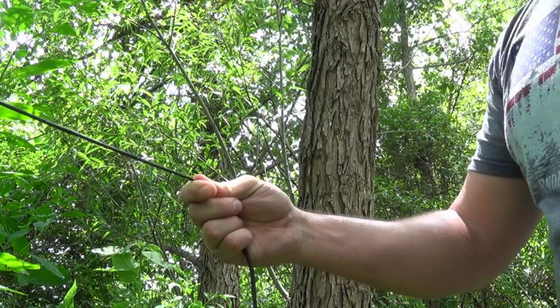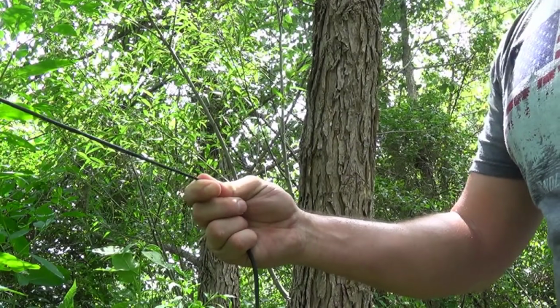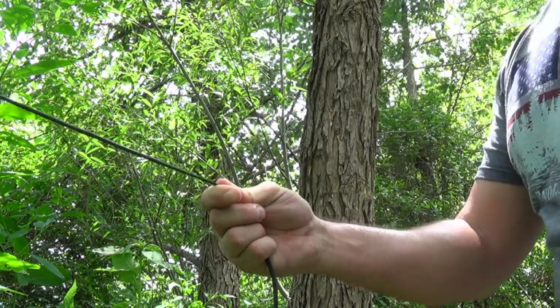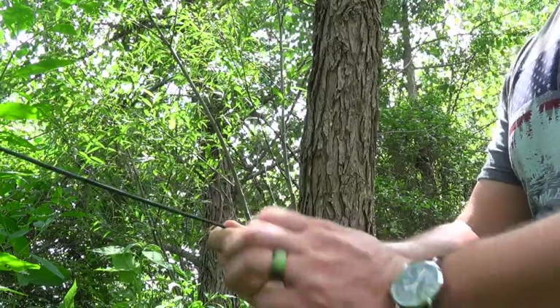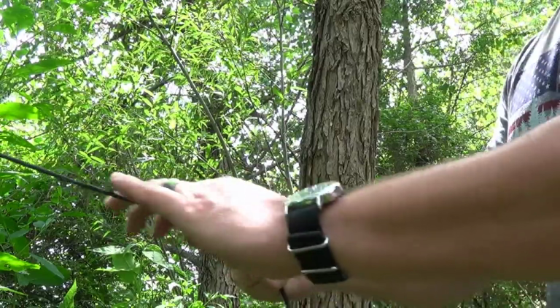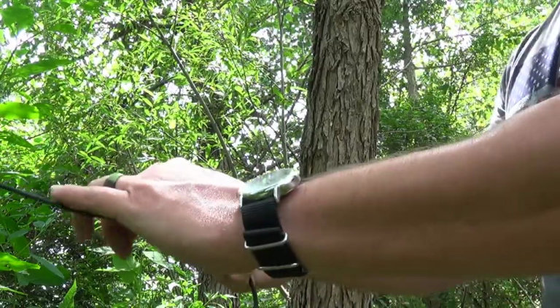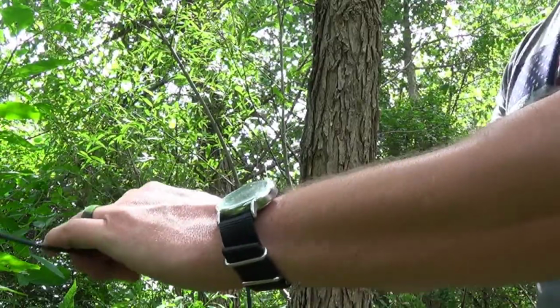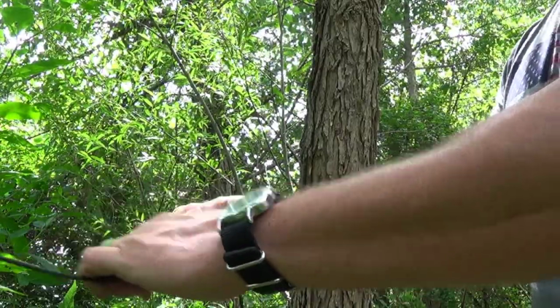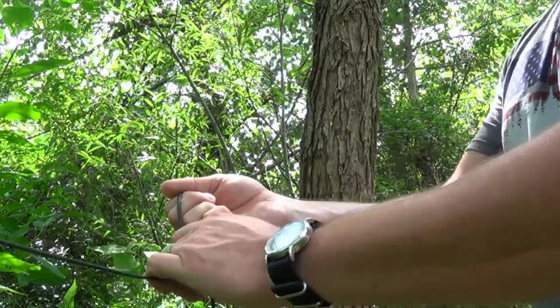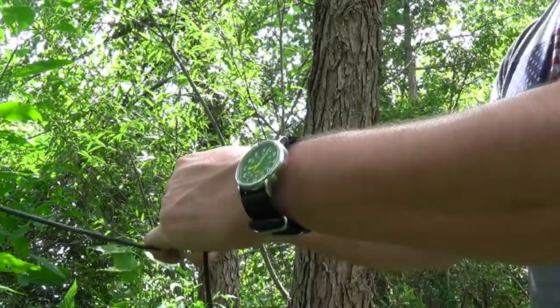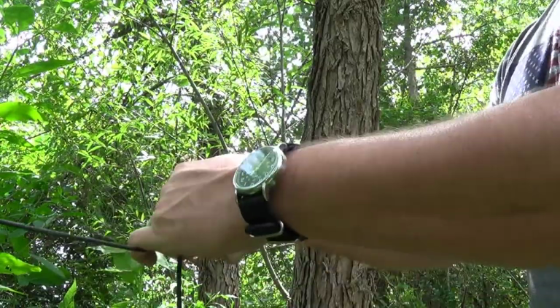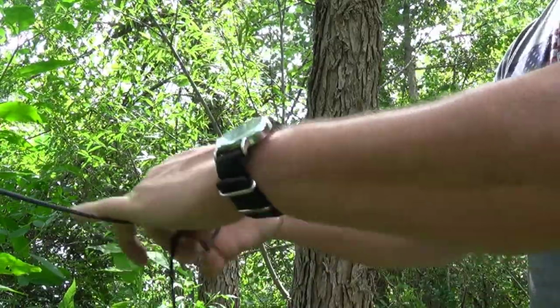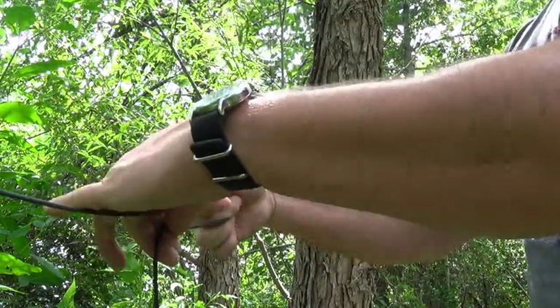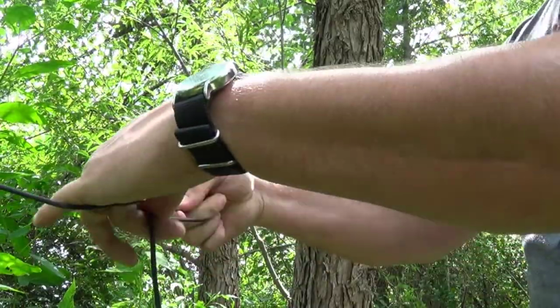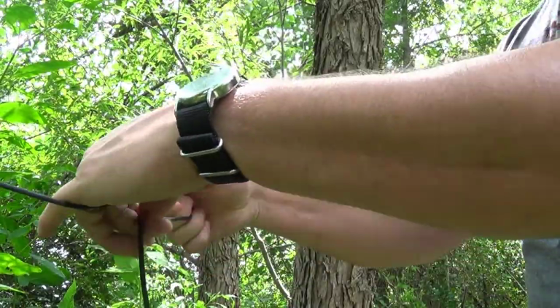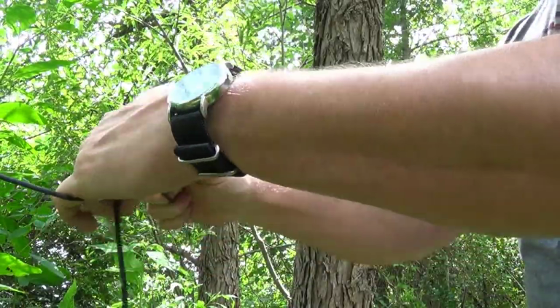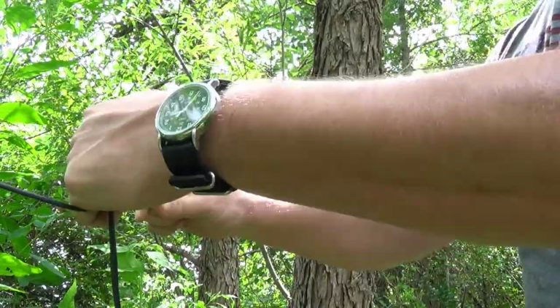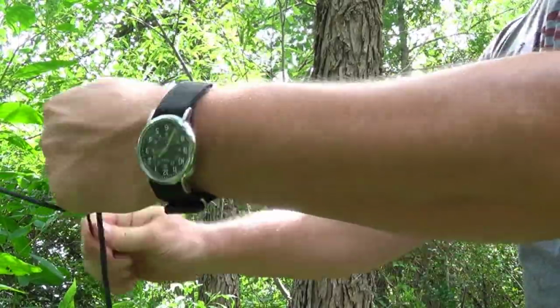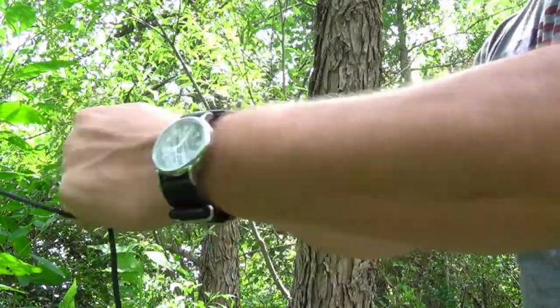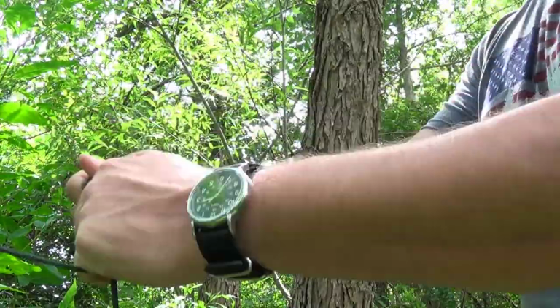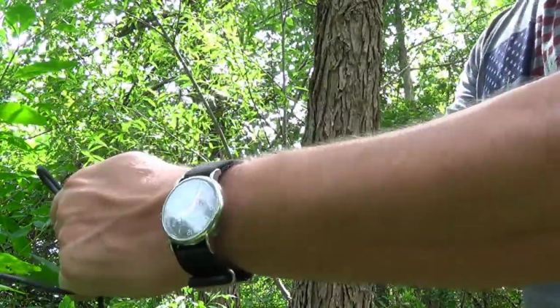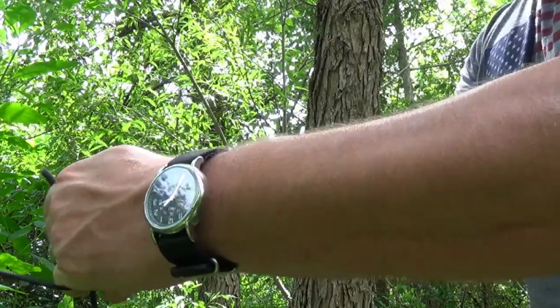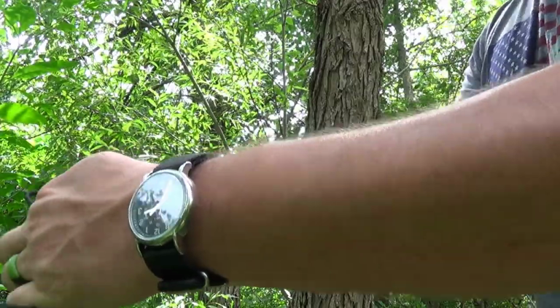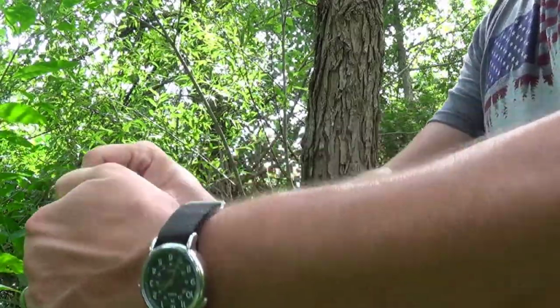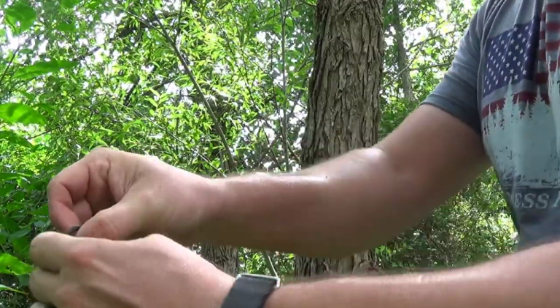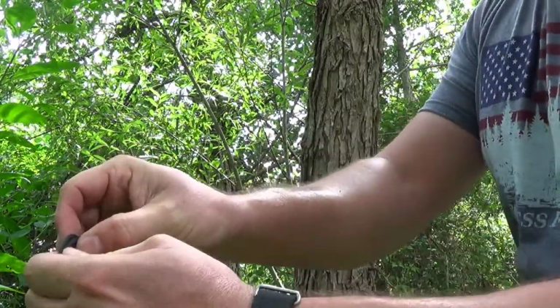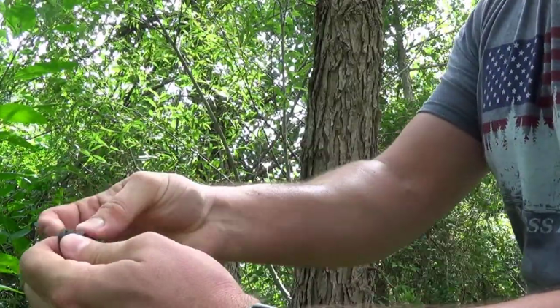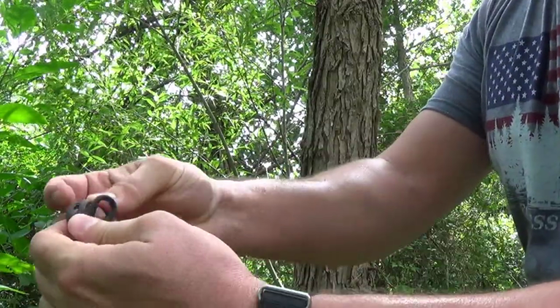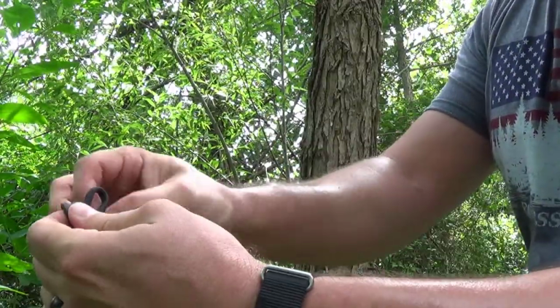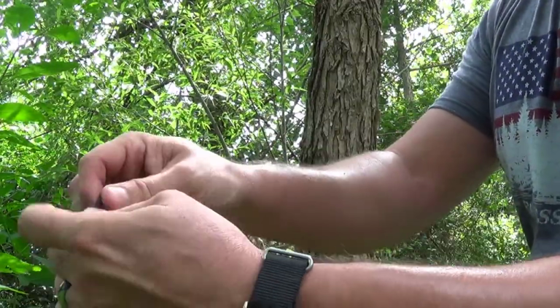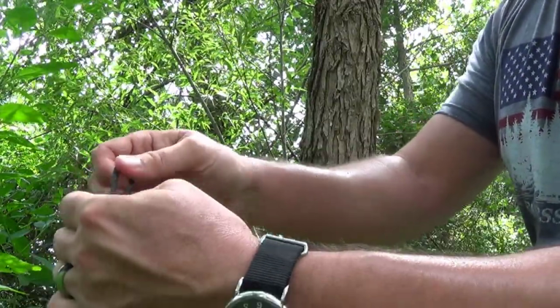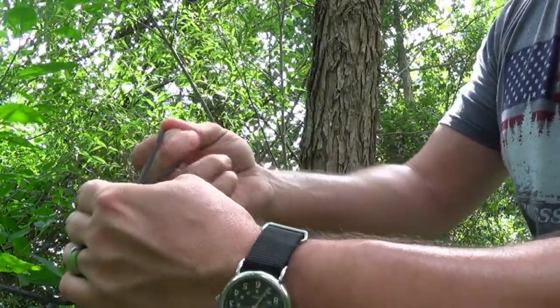All right, so we have this over here. I'm going to start like I'm going to do a trucker's hitch, but then you just pull that loop through.